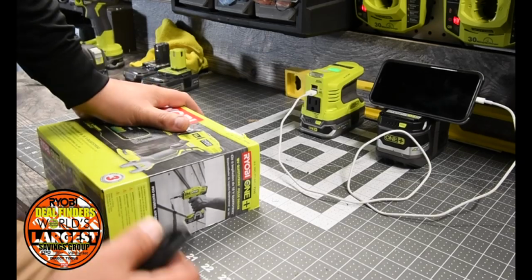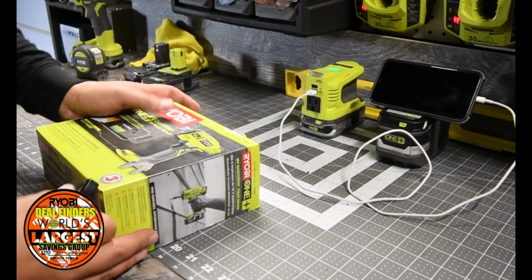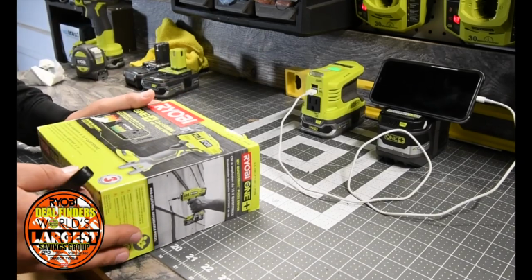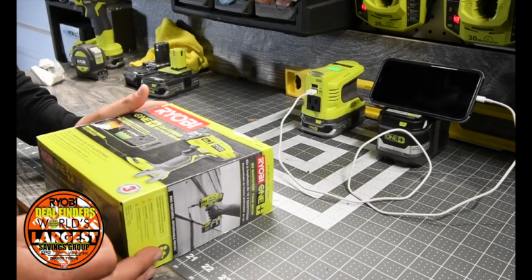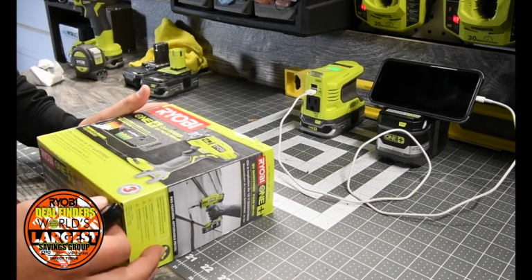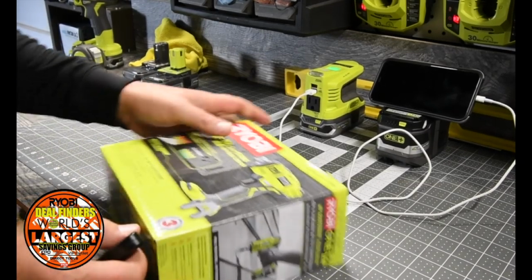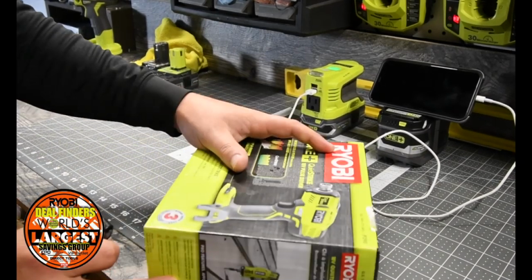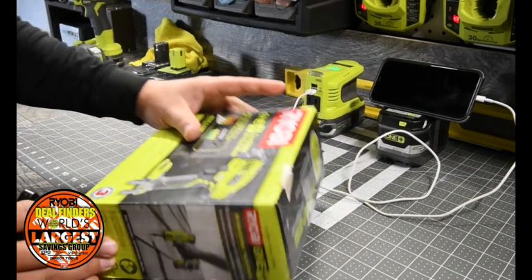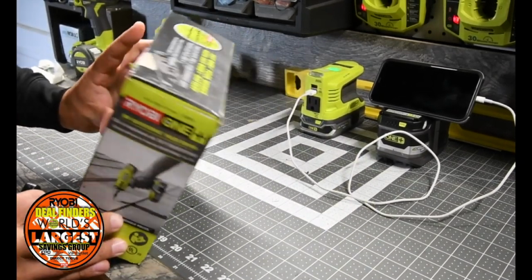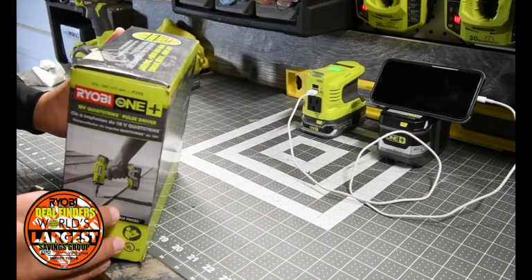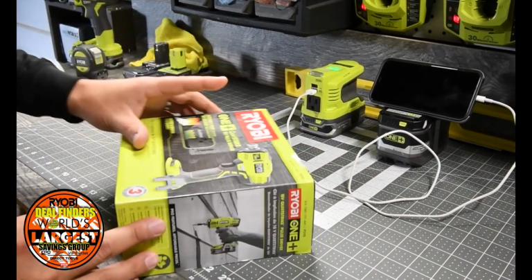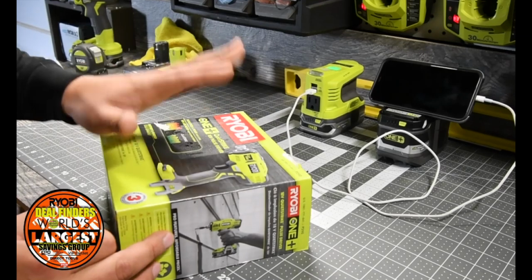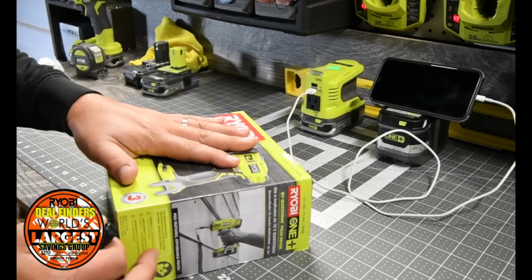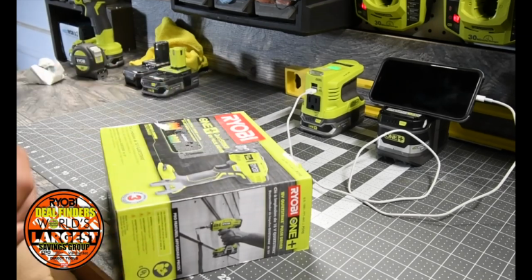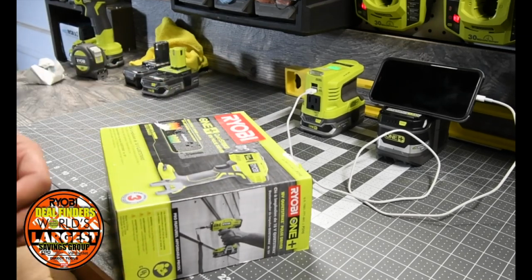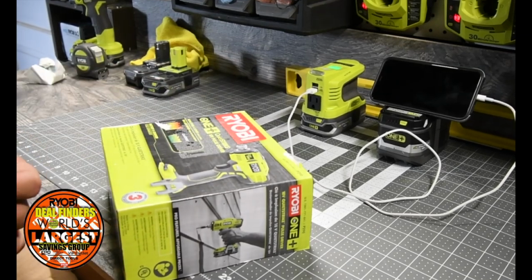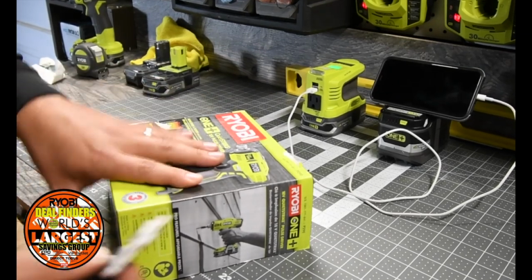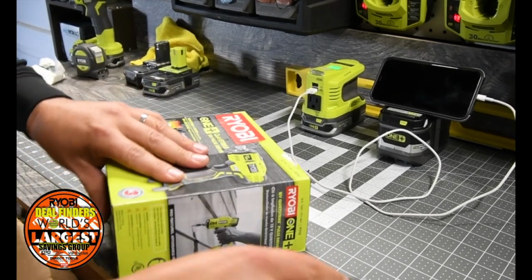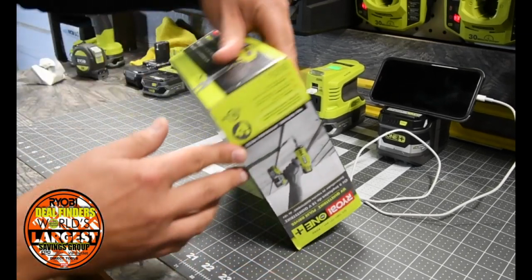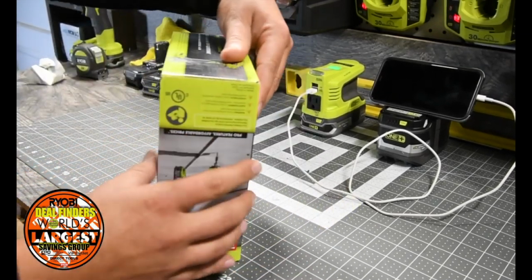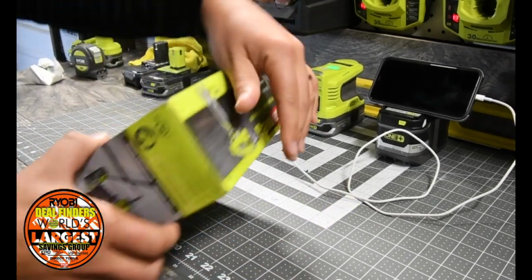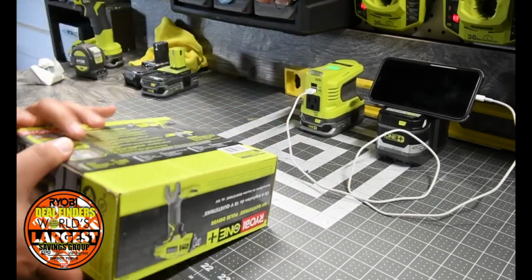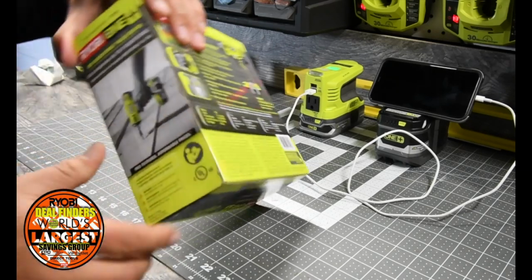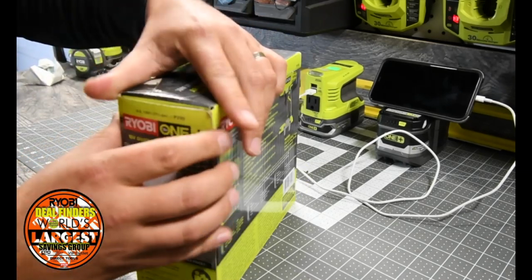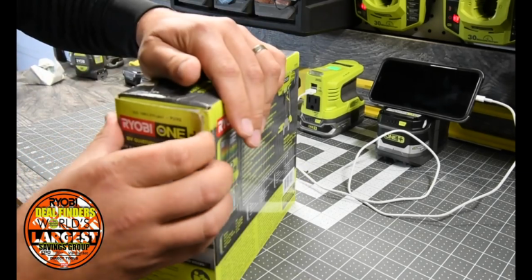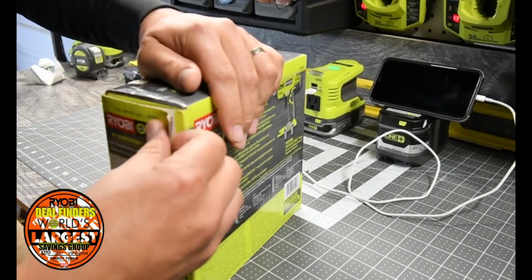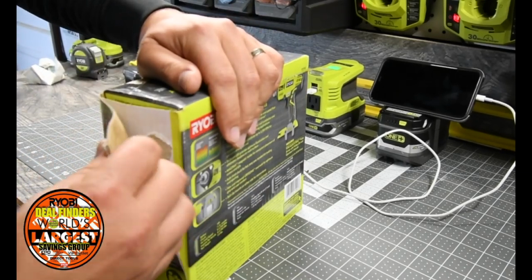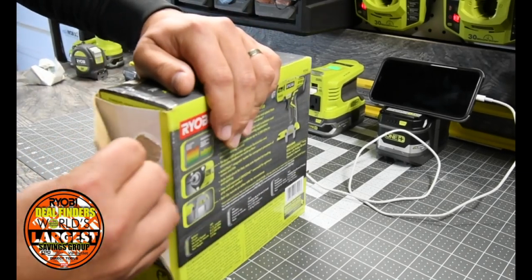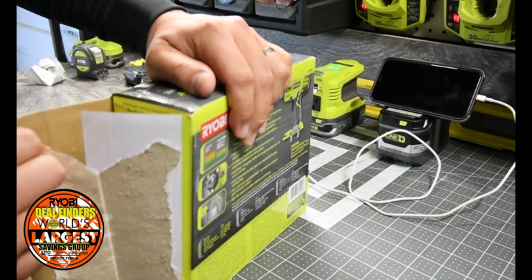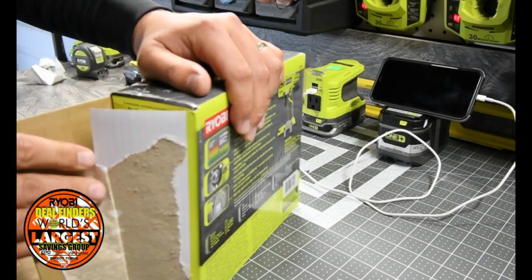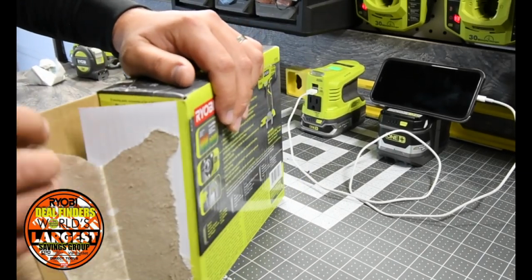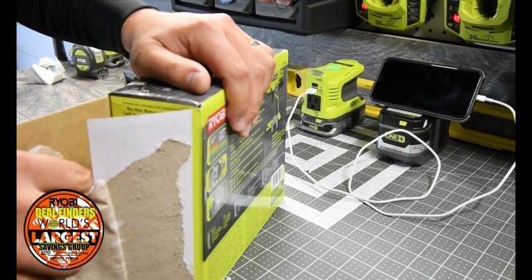This is a tool-only item, and it's an impact driver. So we are going to see what comes in the box and see how quiet it is.